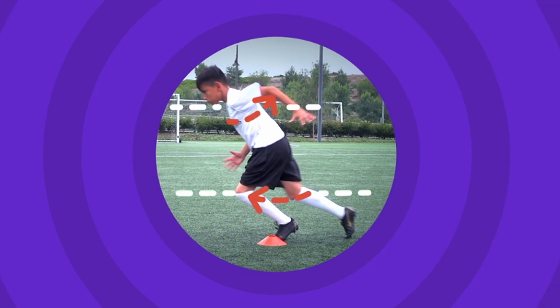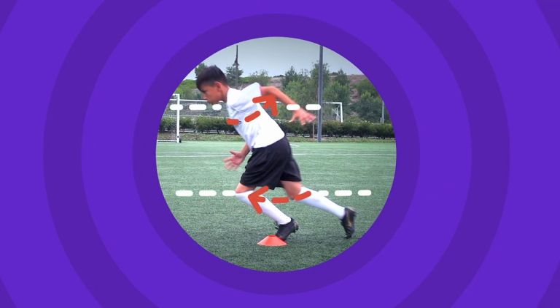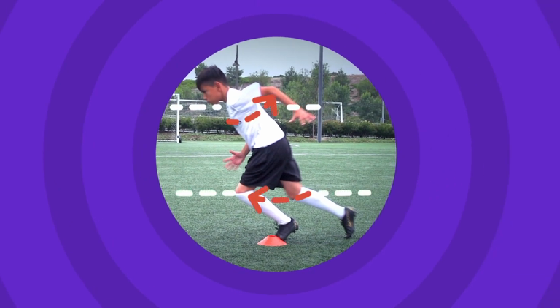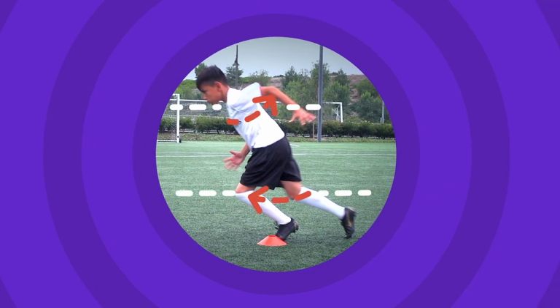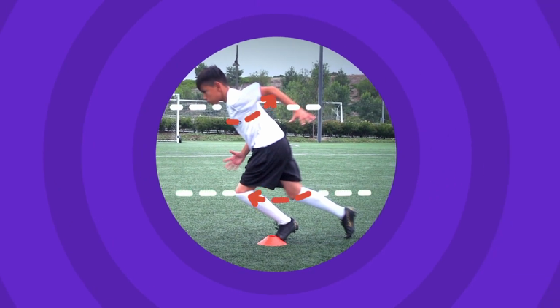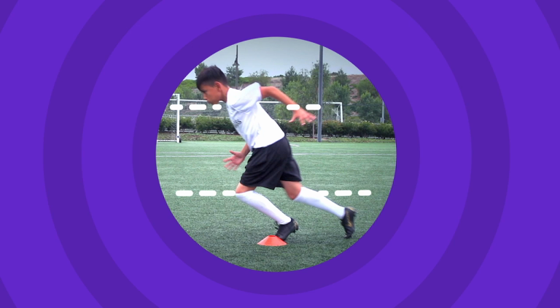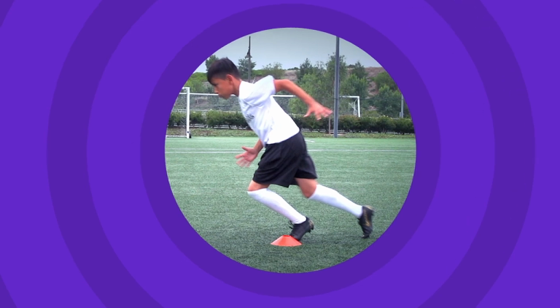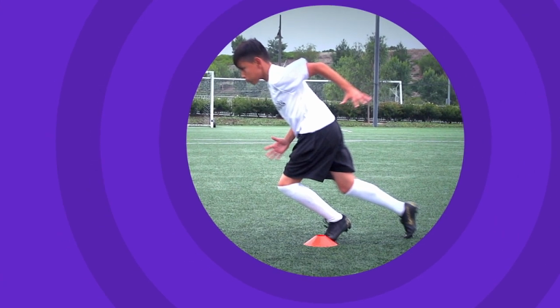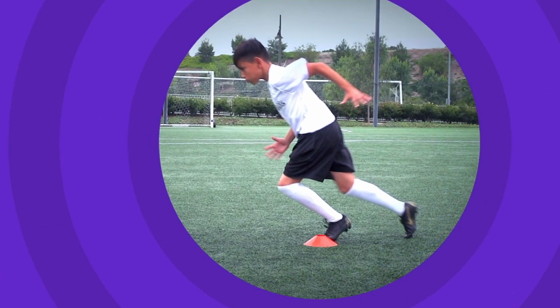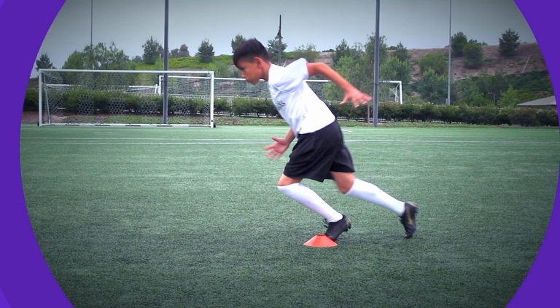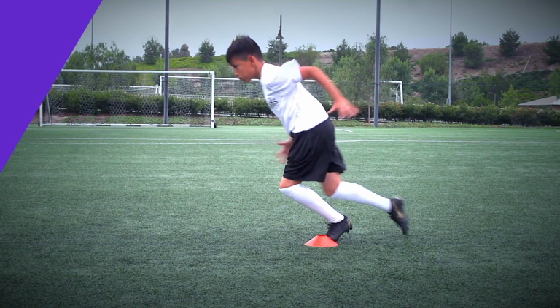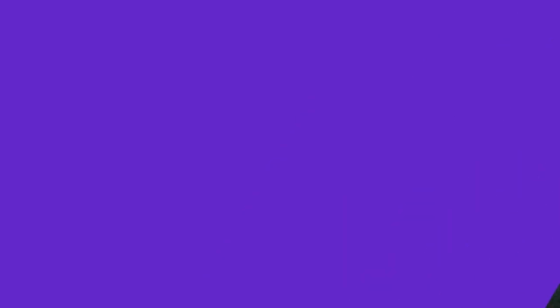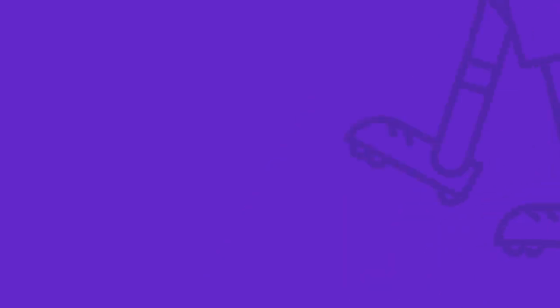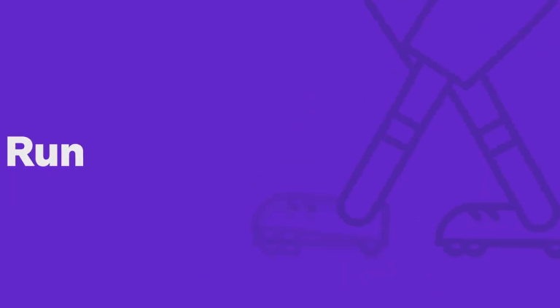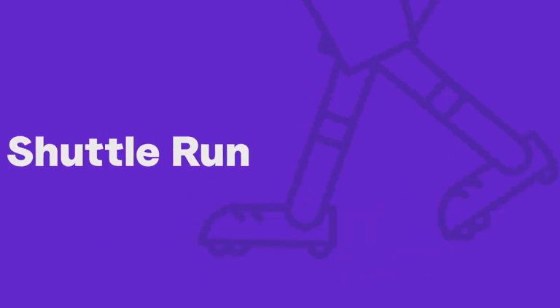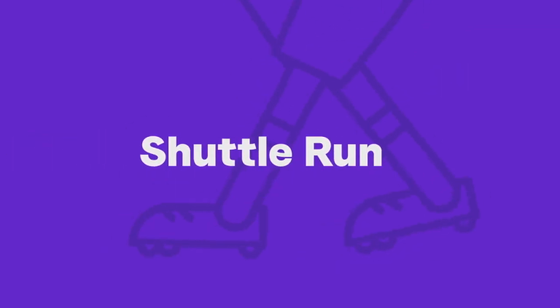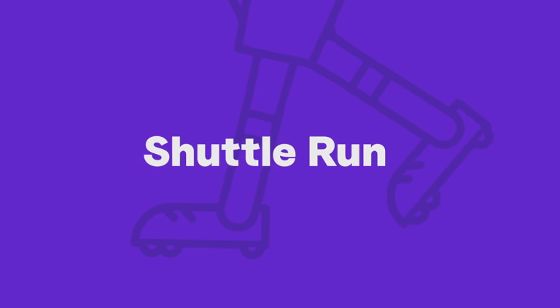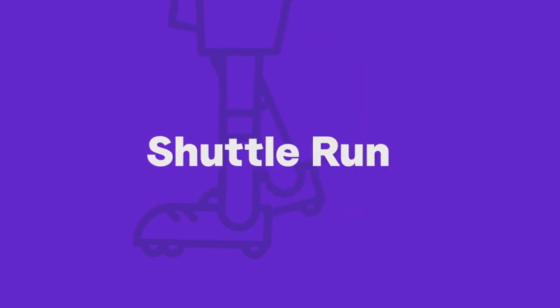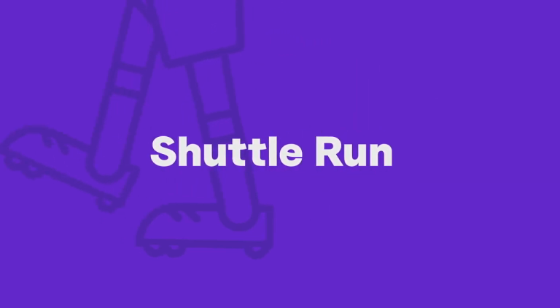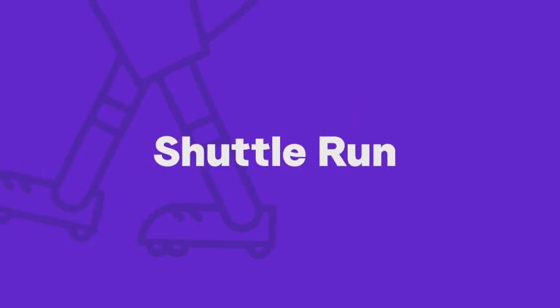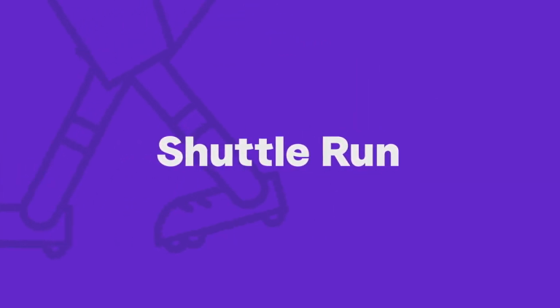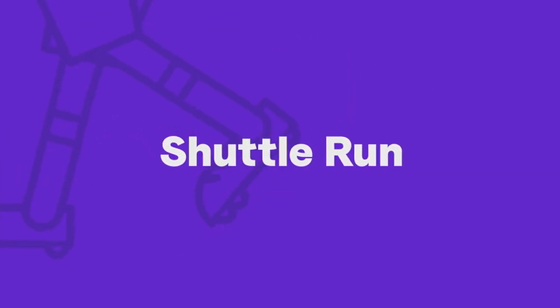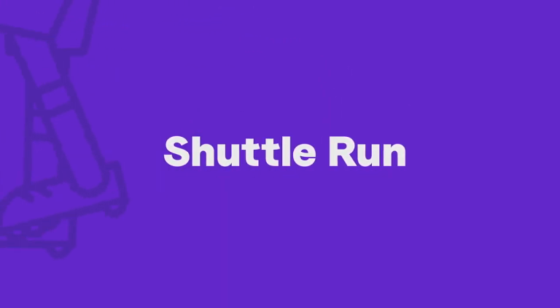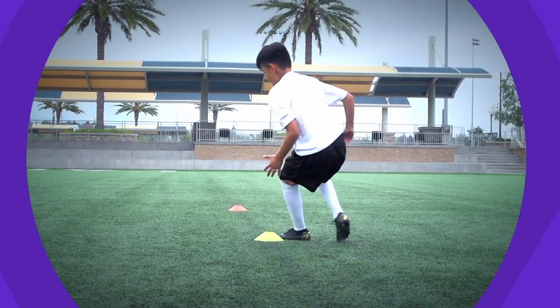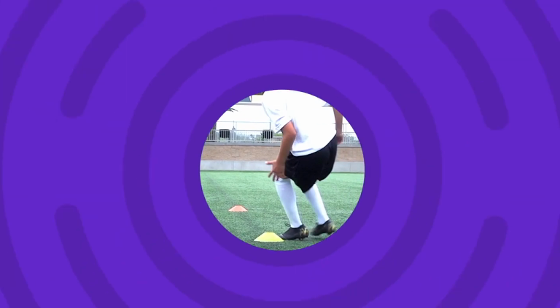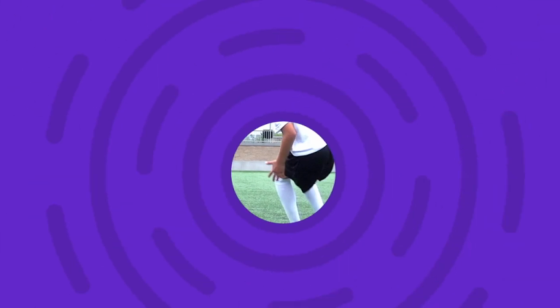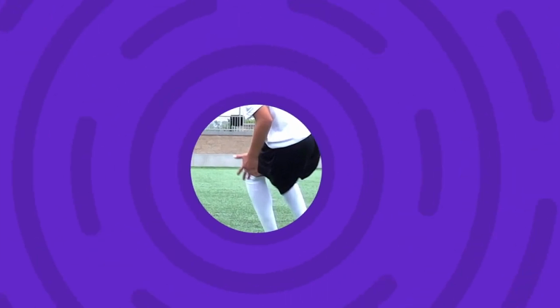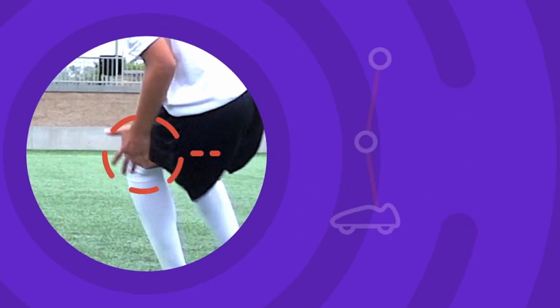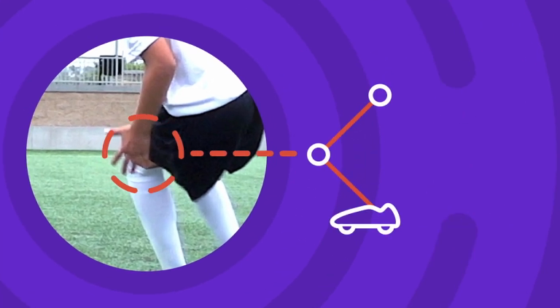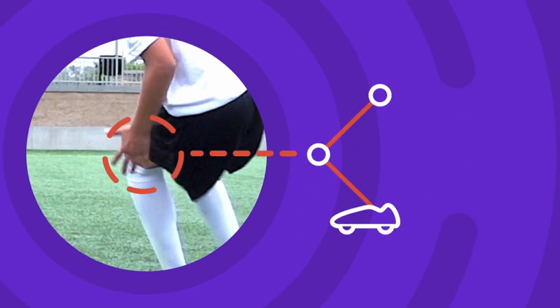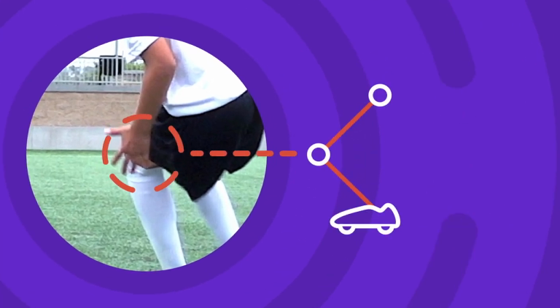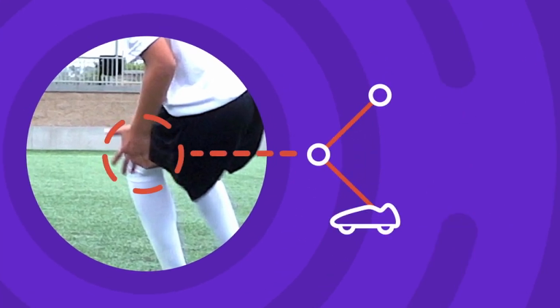Start by bending your knees and push off your back leg. Get low when you change direction and push off your standing foot.